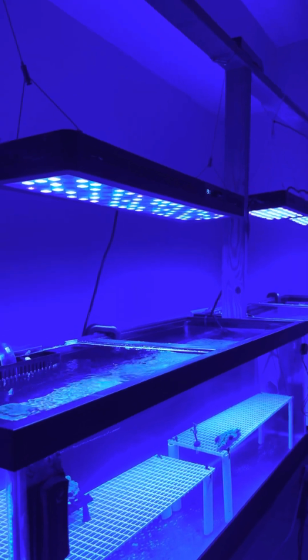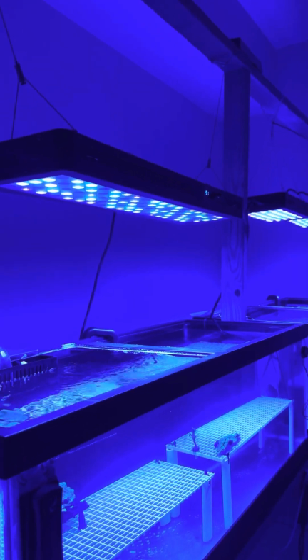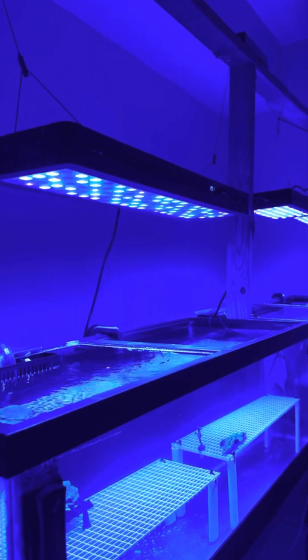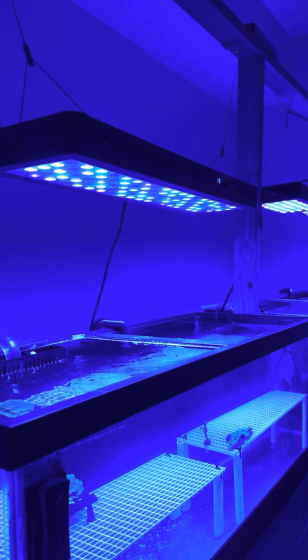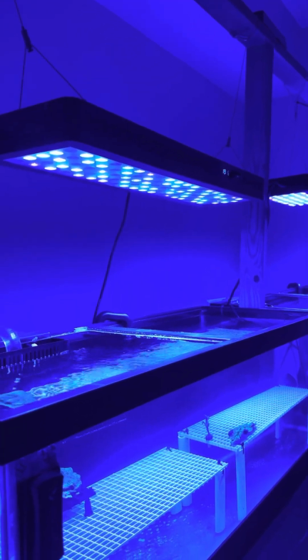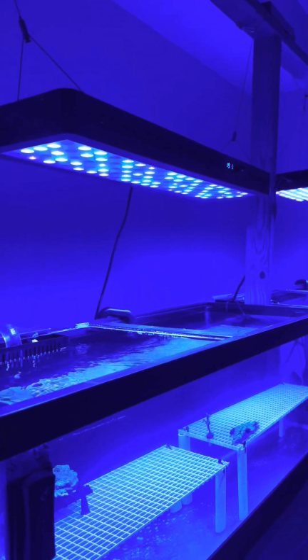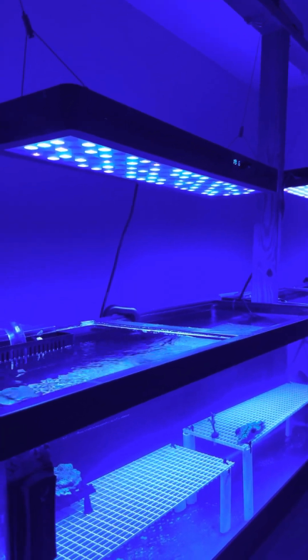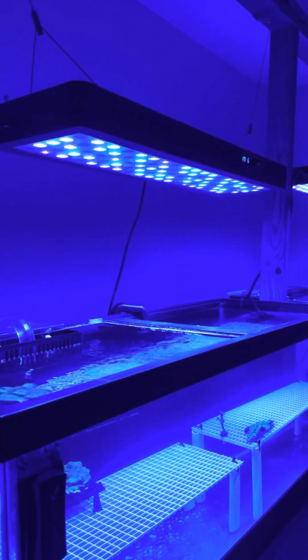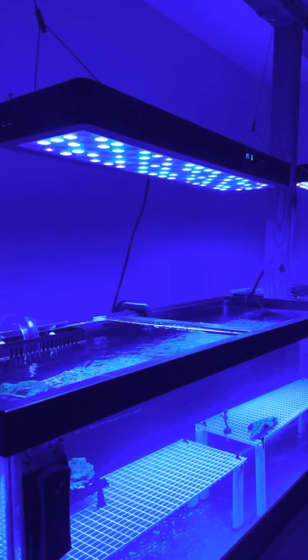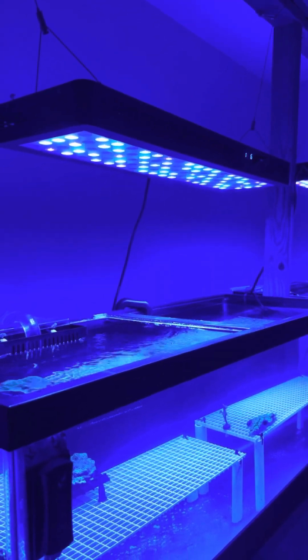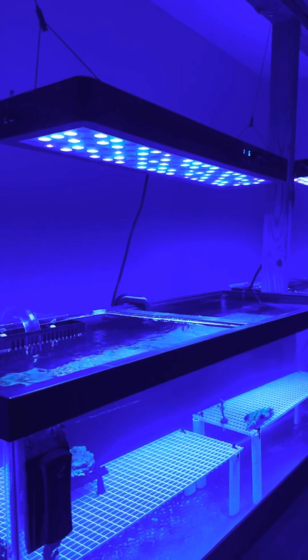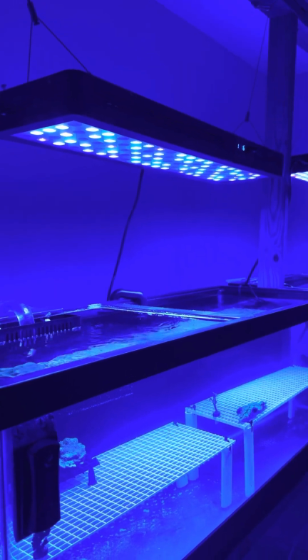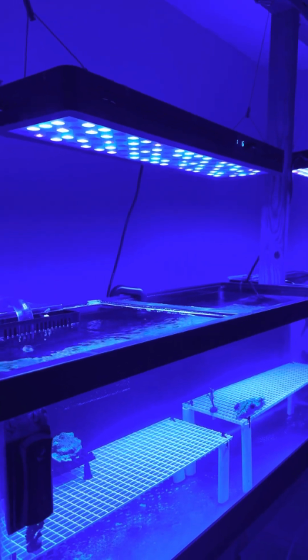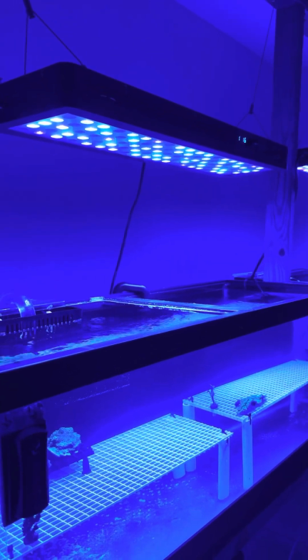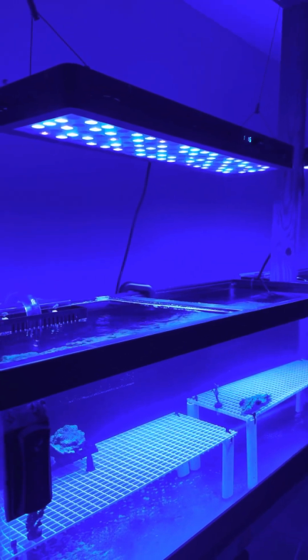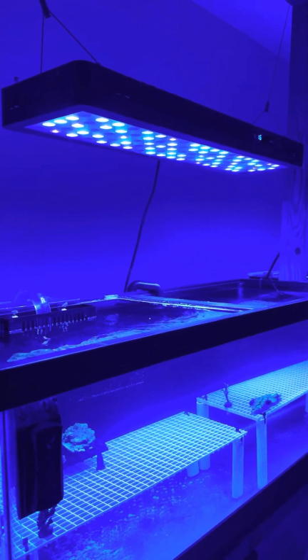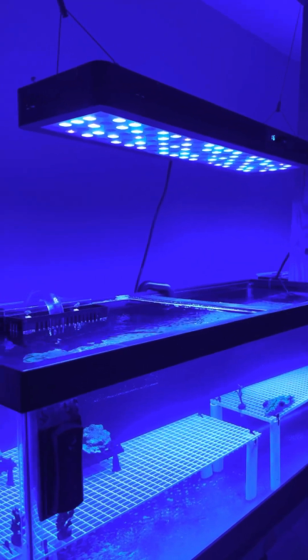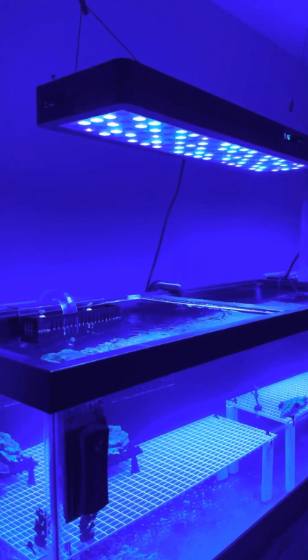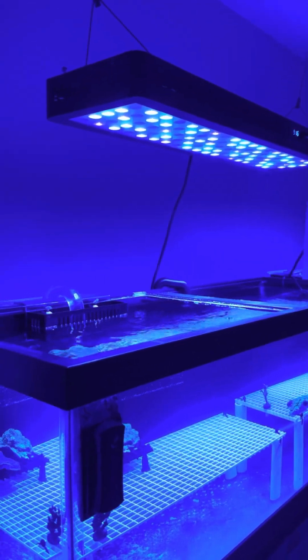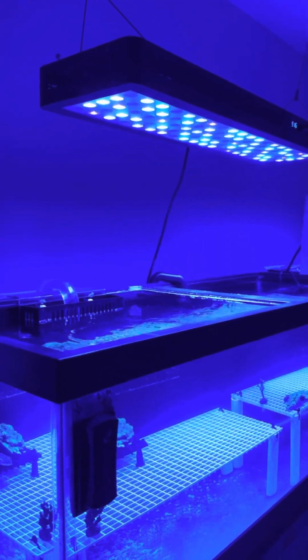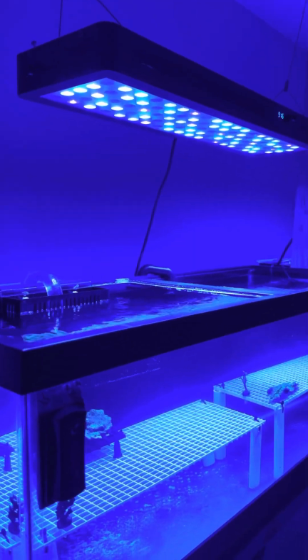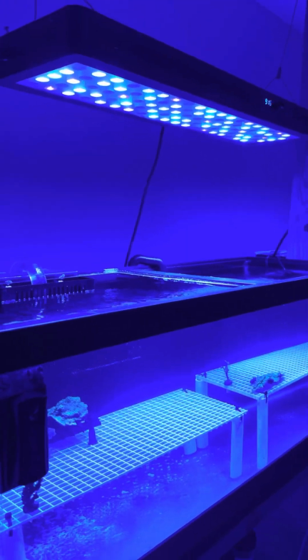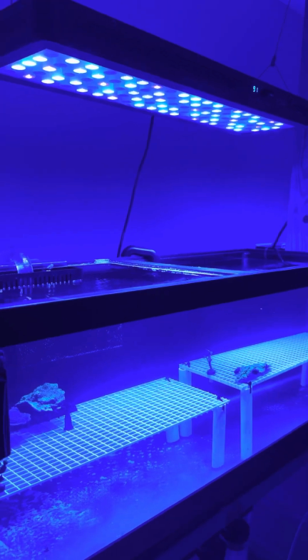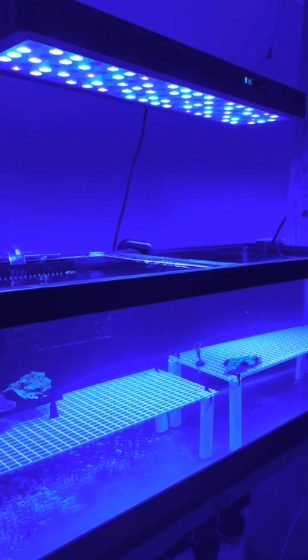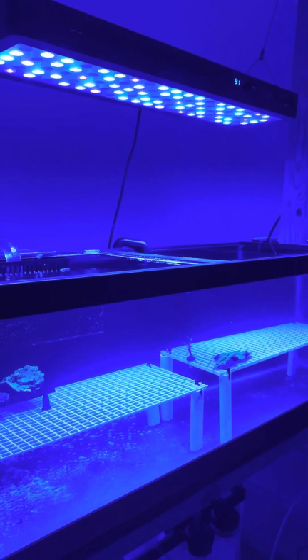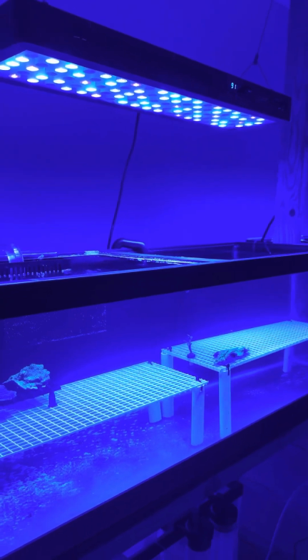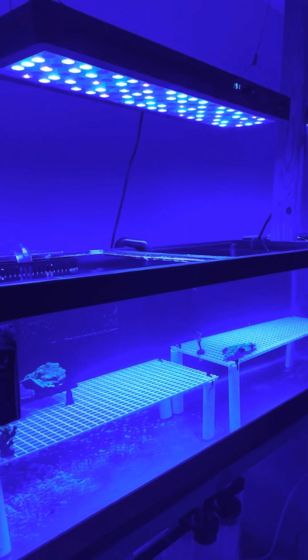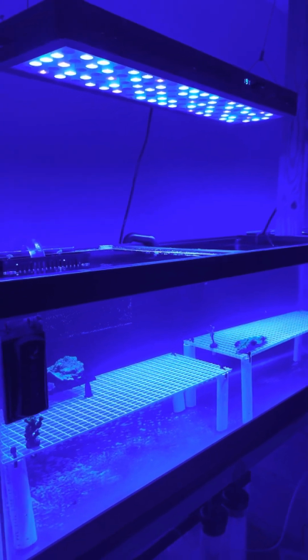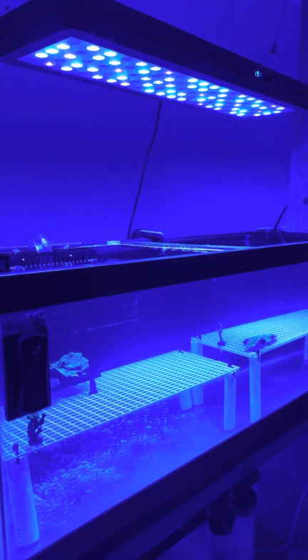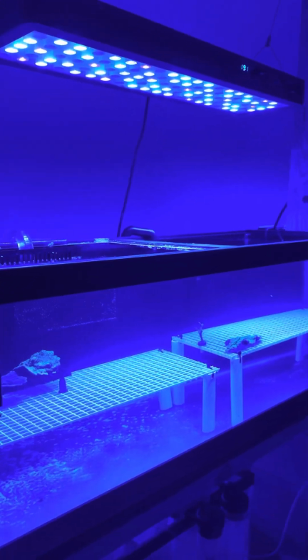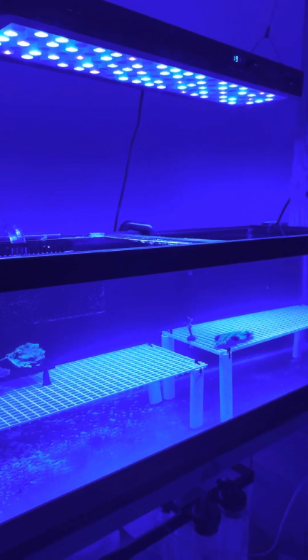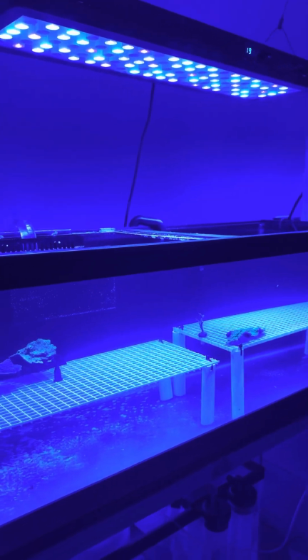Hey, what's up briefers, this is Molina Fam again here with another video. Here are my frag tanks that I was setting up — they're finally set up.